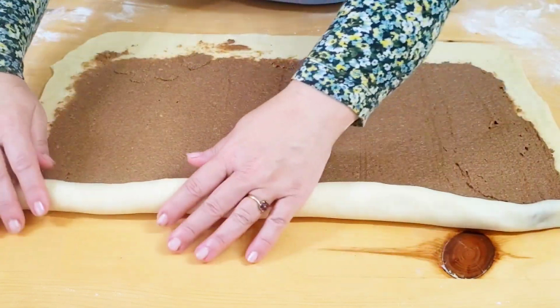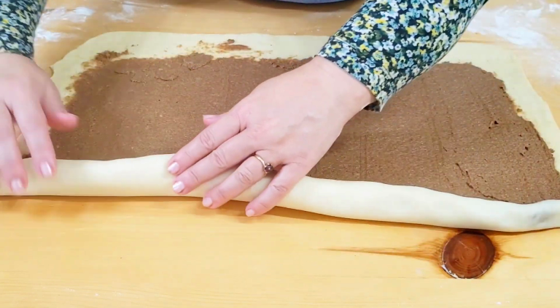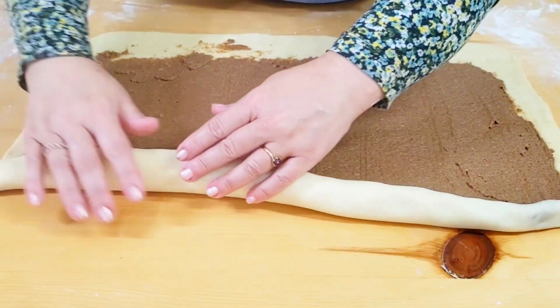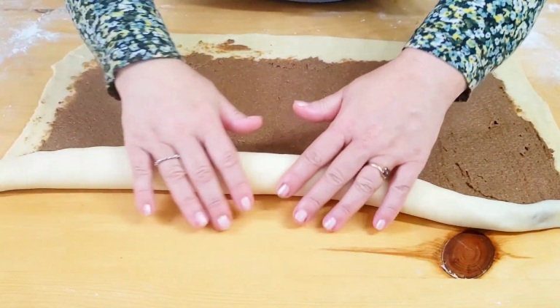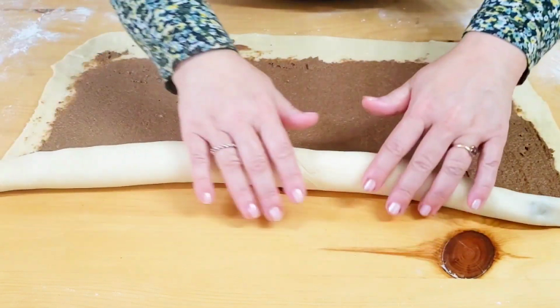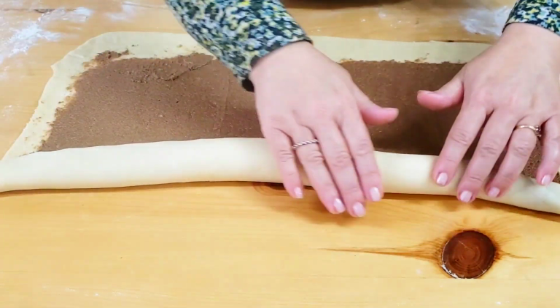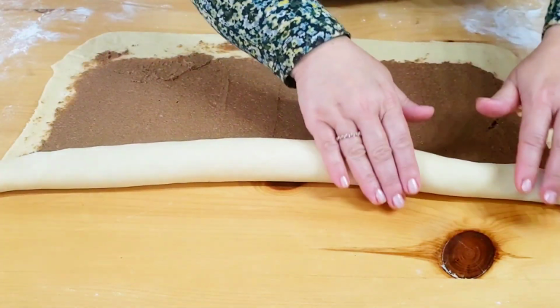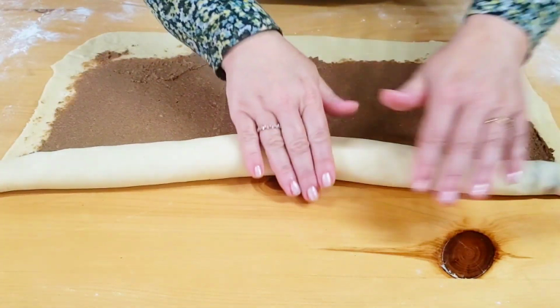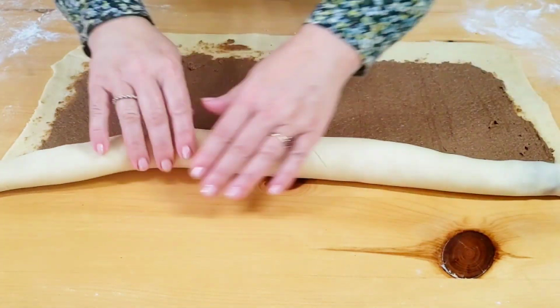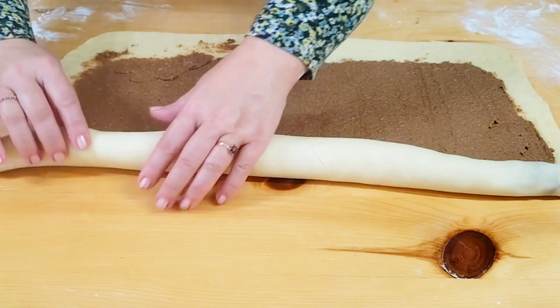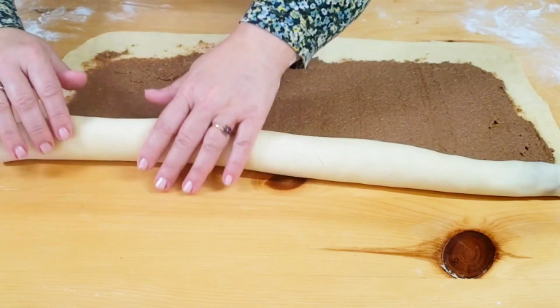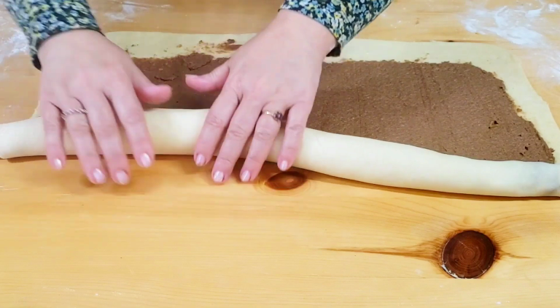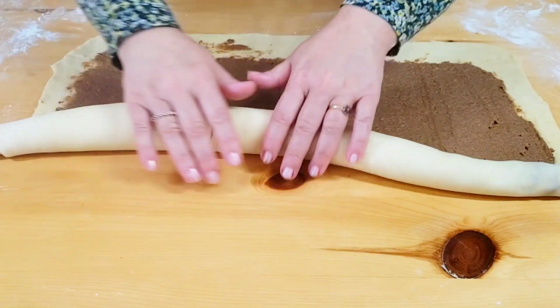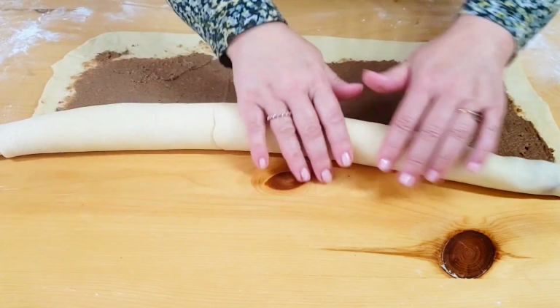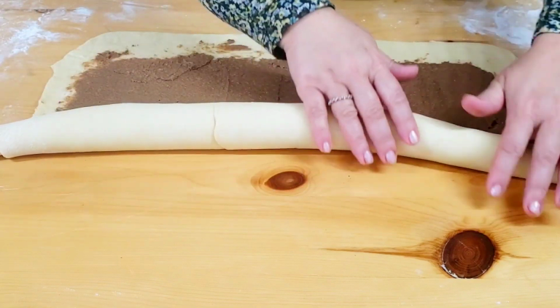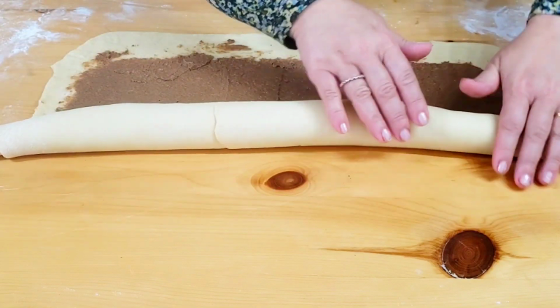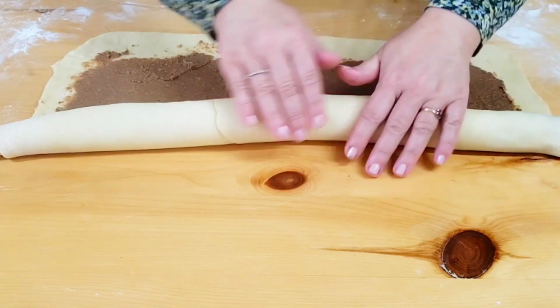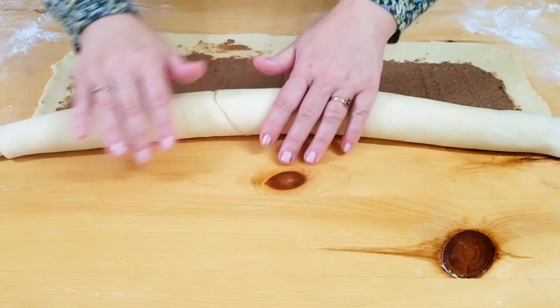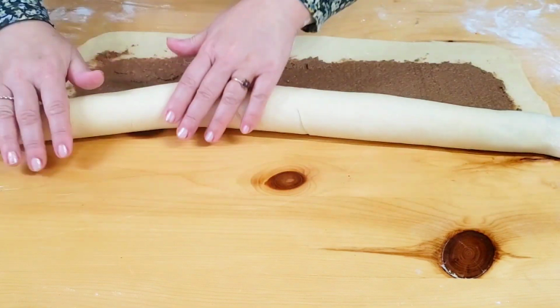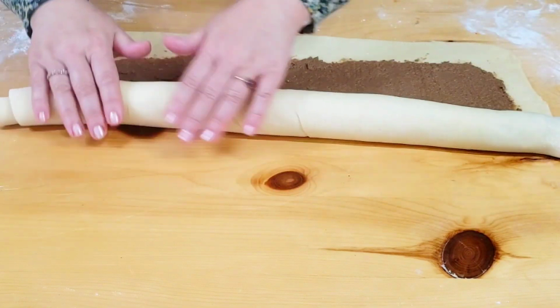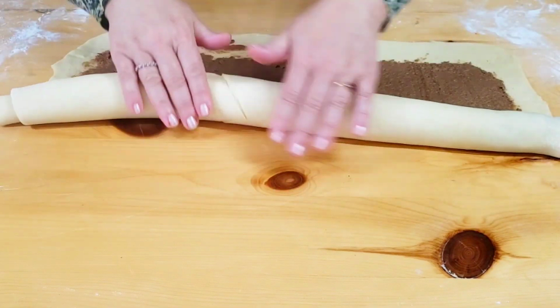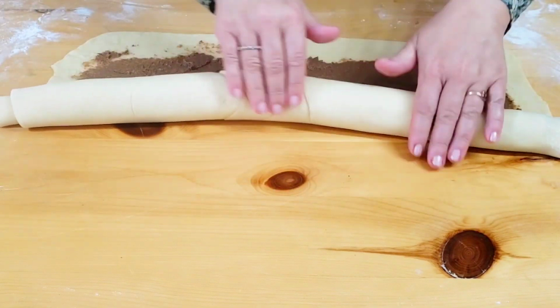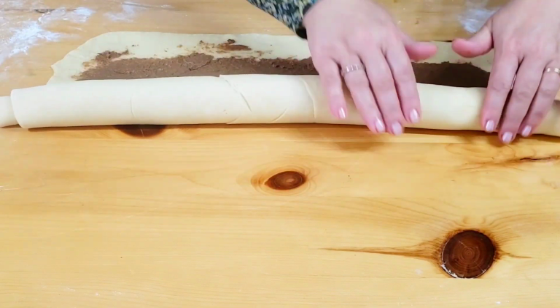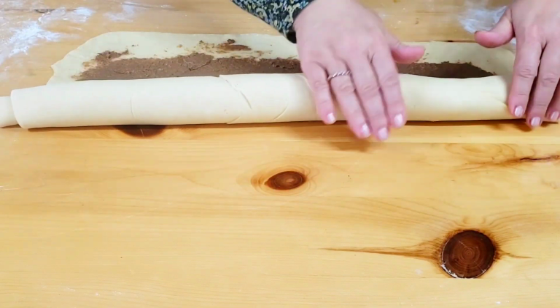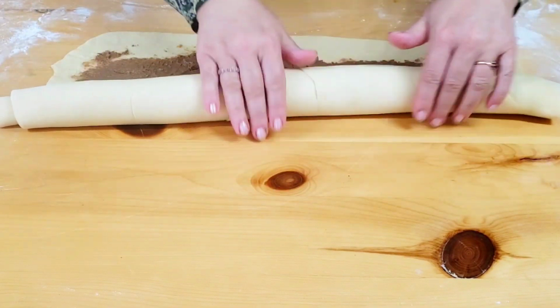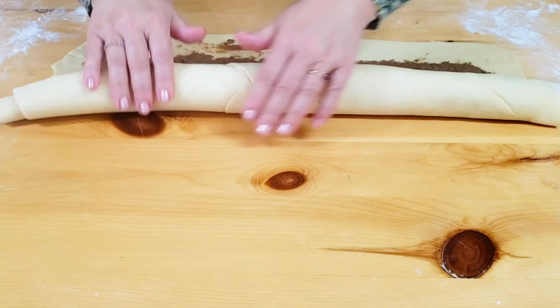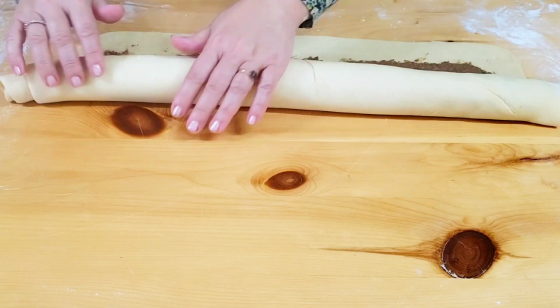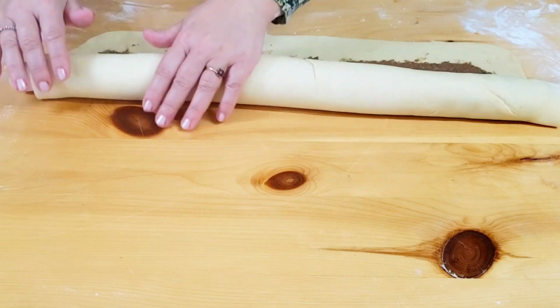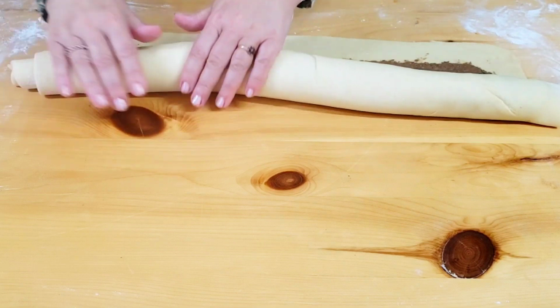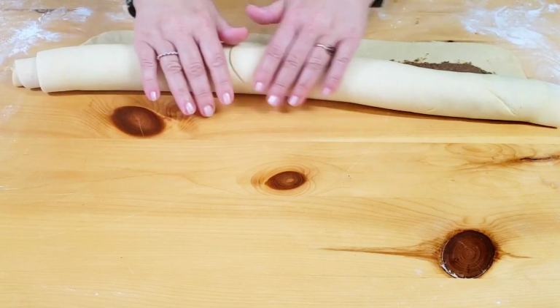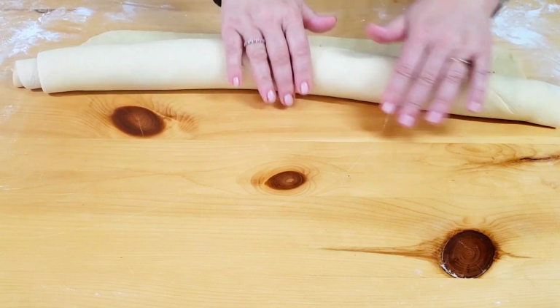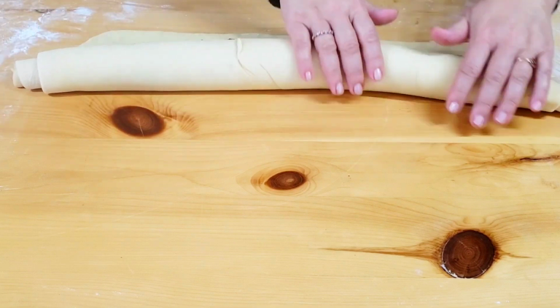Roll up the dough like a strudel, pat the edges of the dough with your wet fingers, finish rolling up the dough, and smoothen the roll with your hands.